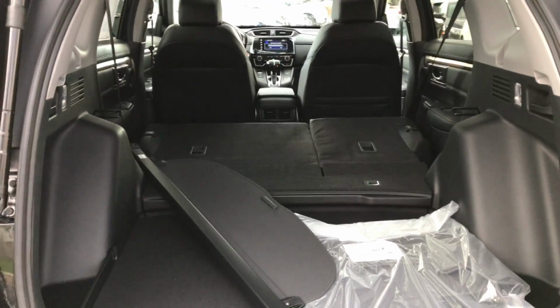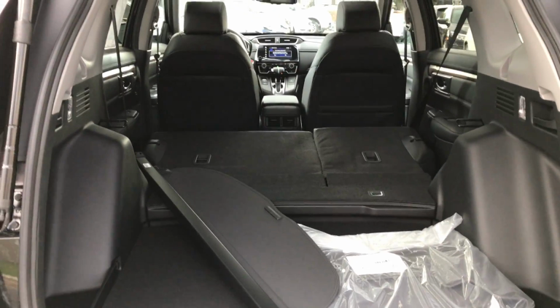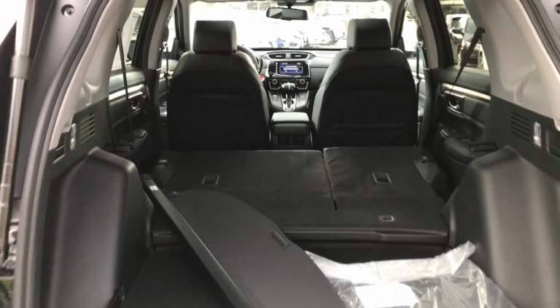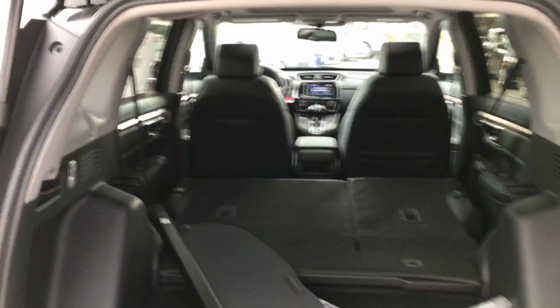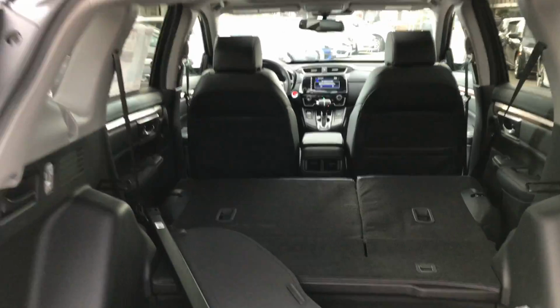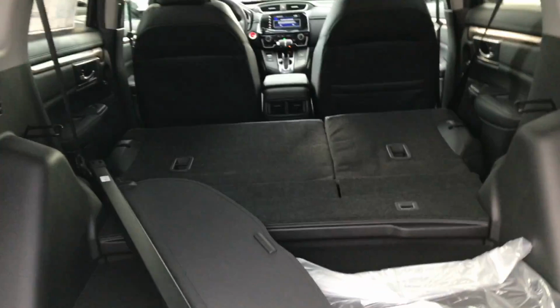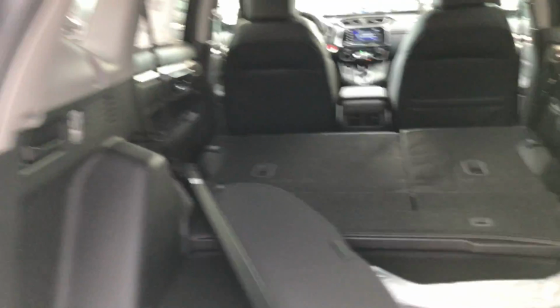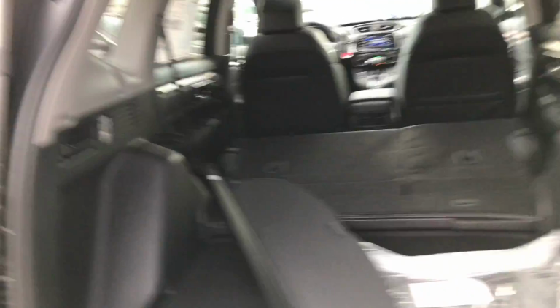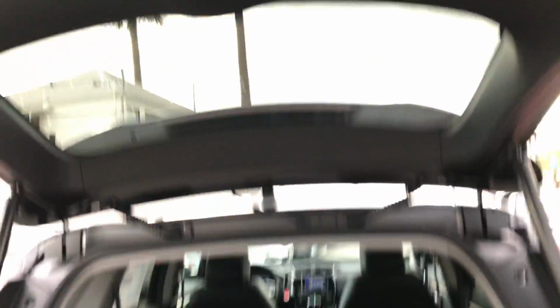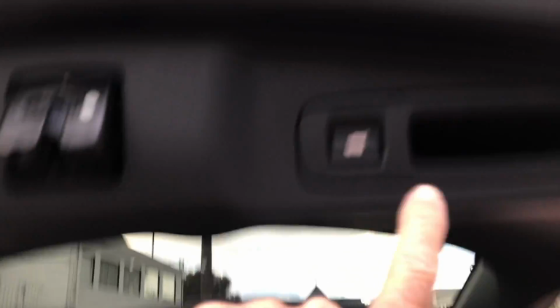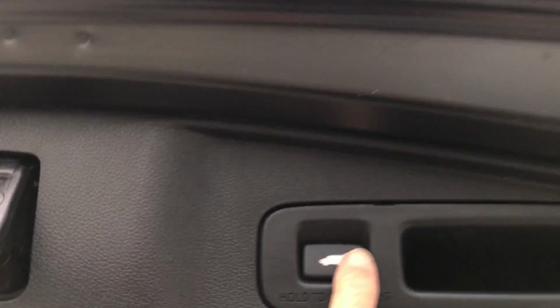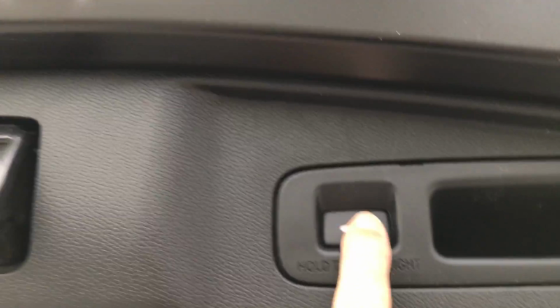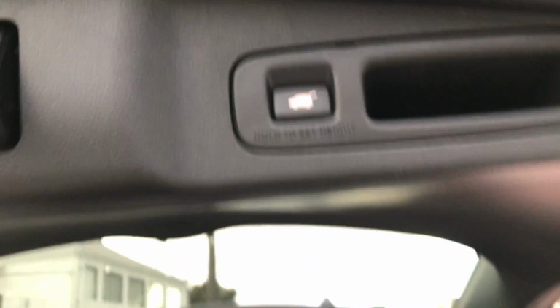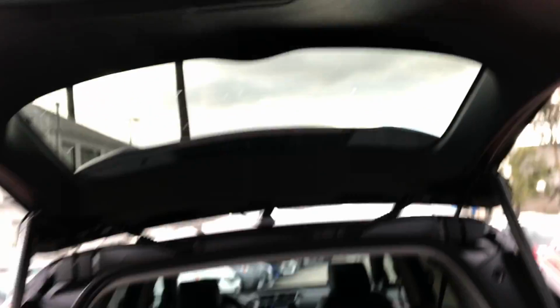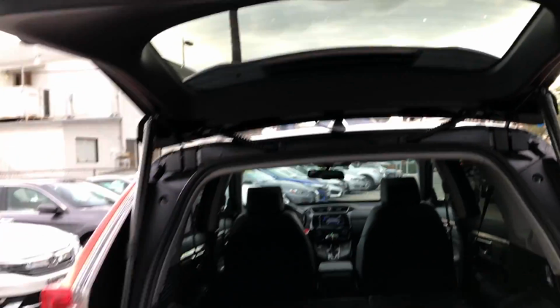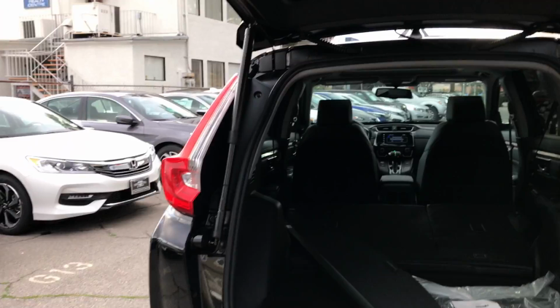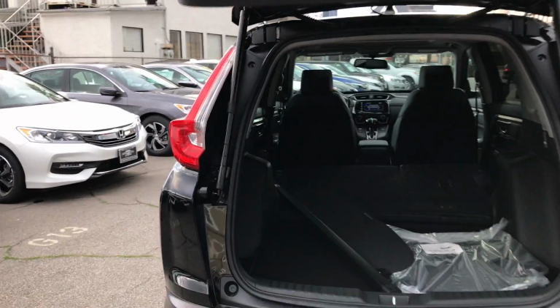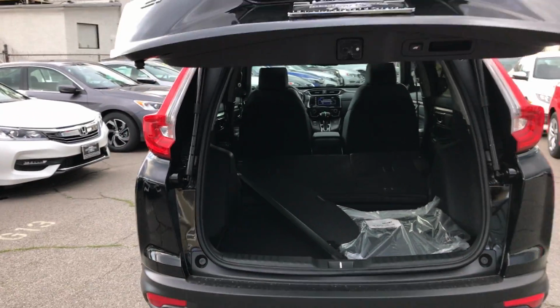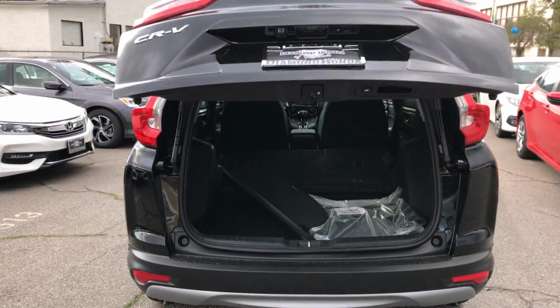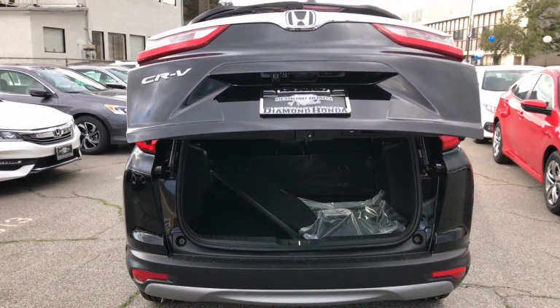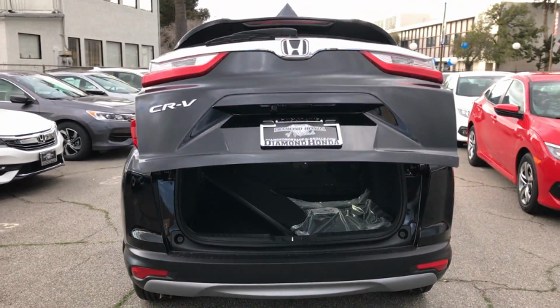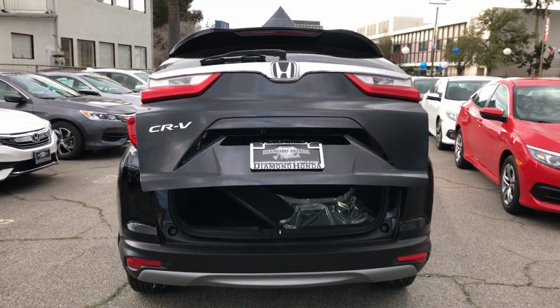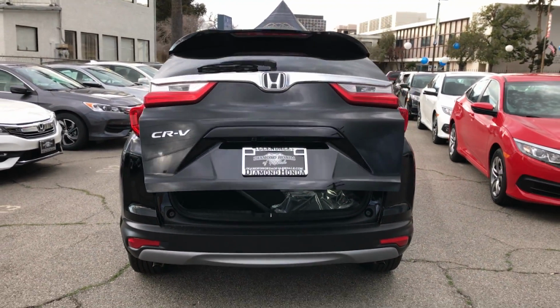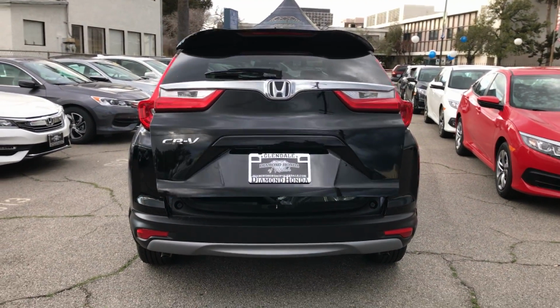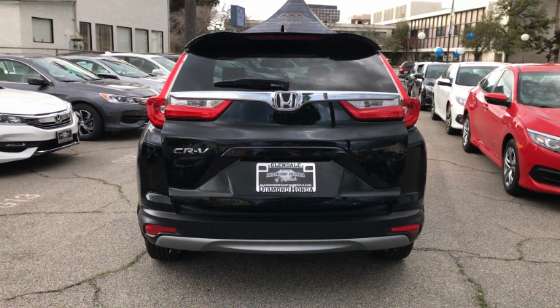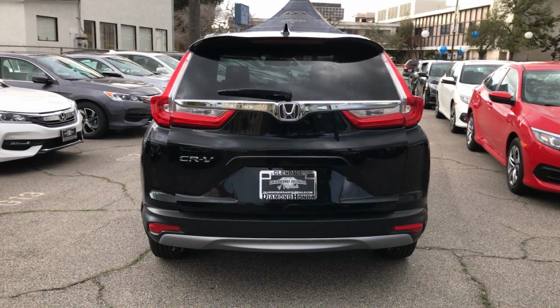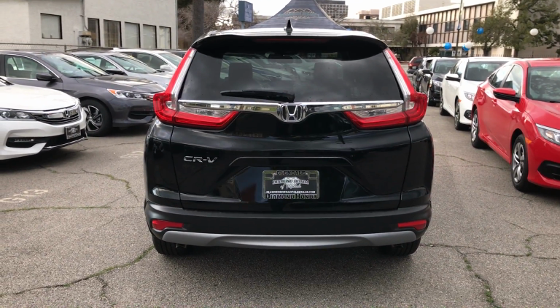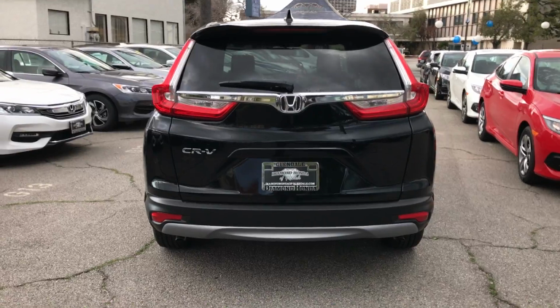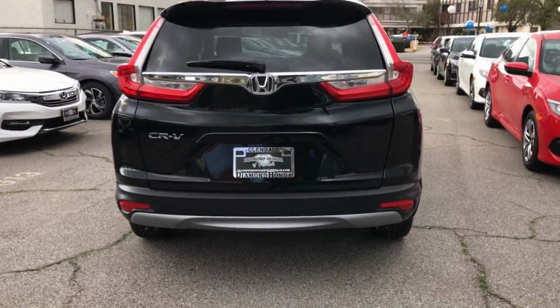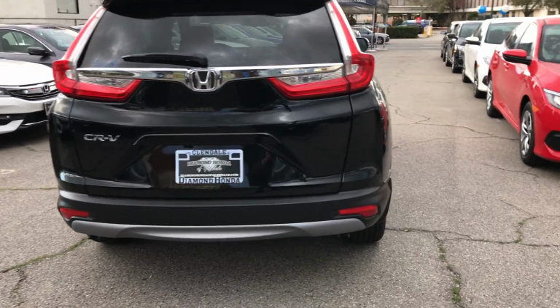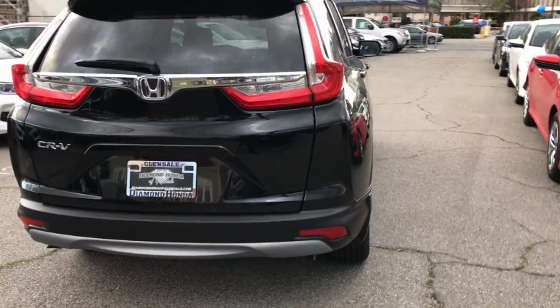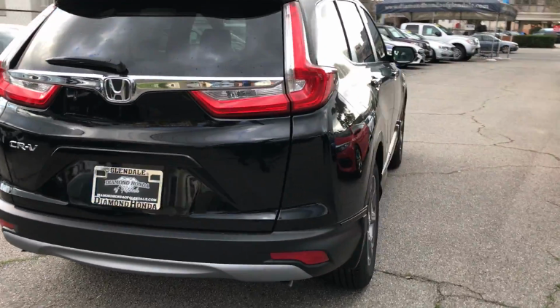It's quite a bit of cargo space if you need it — move out of the home, move into the car. Shut the gate. Very nicely done.